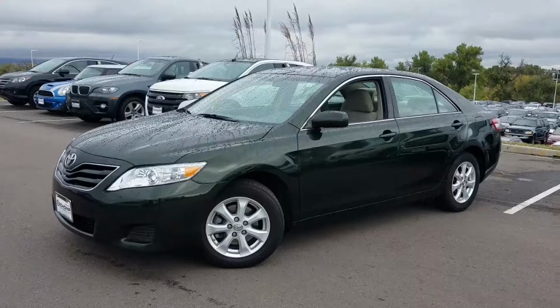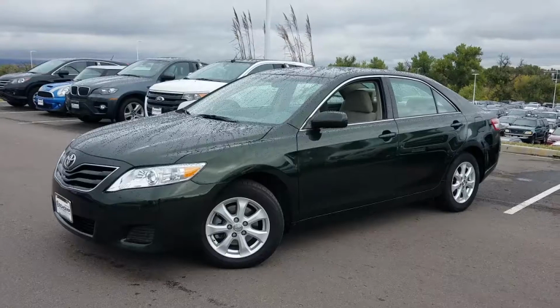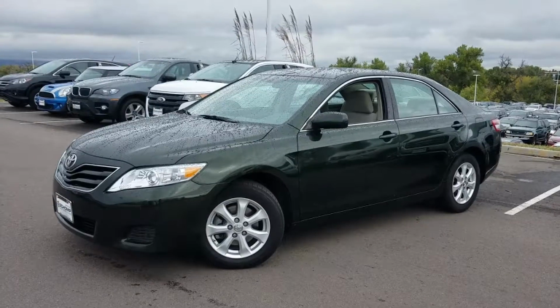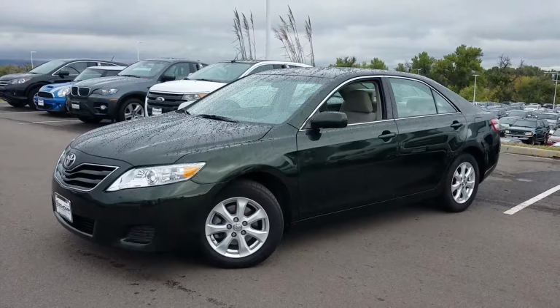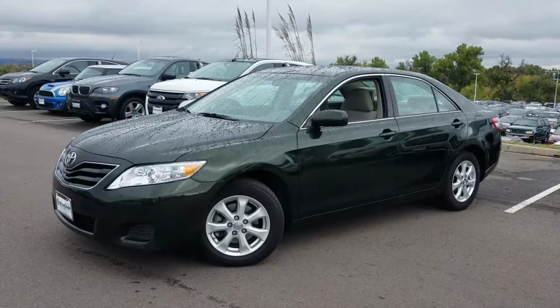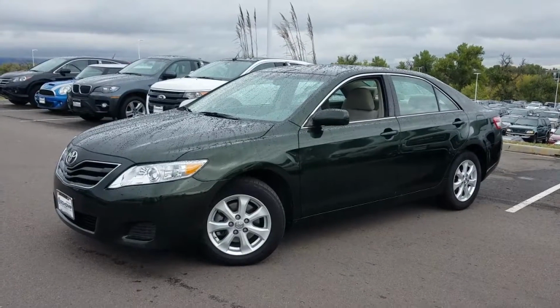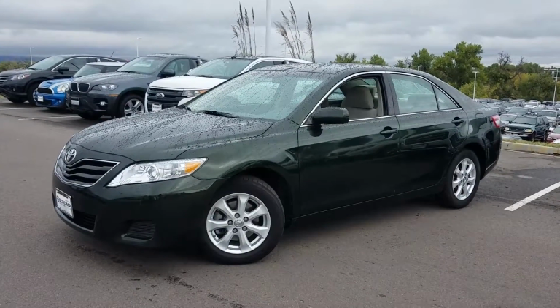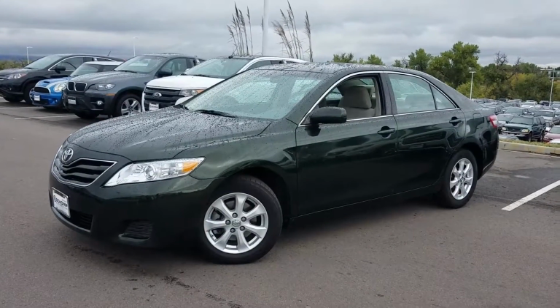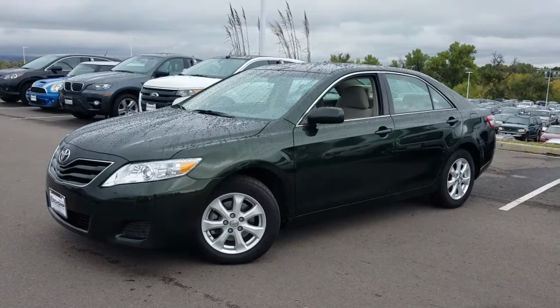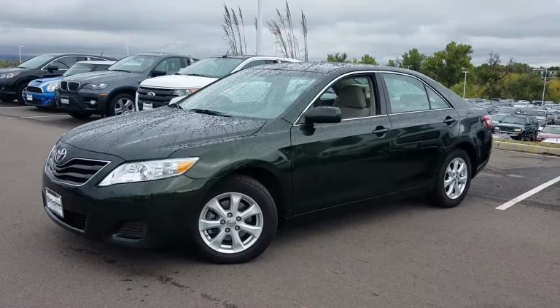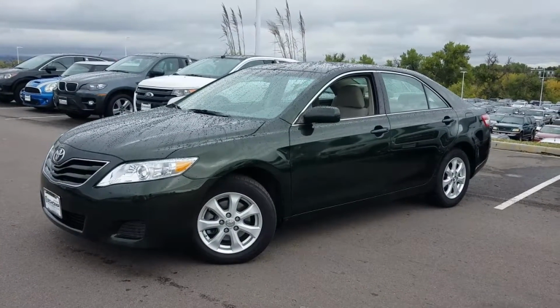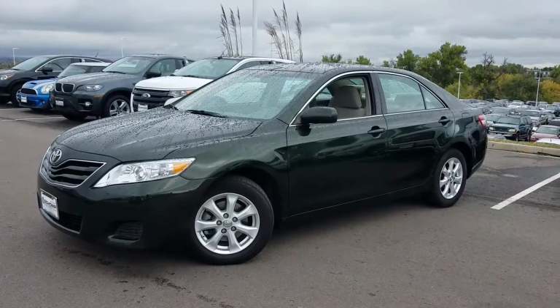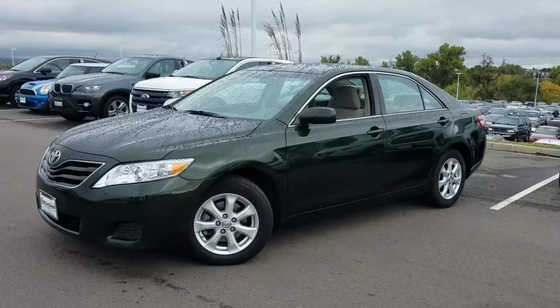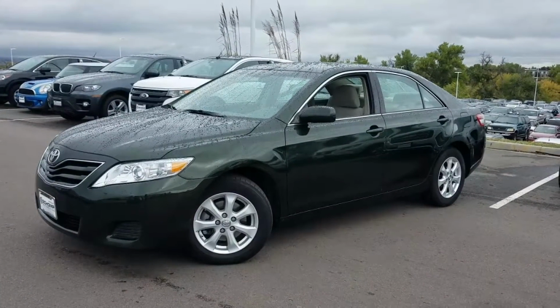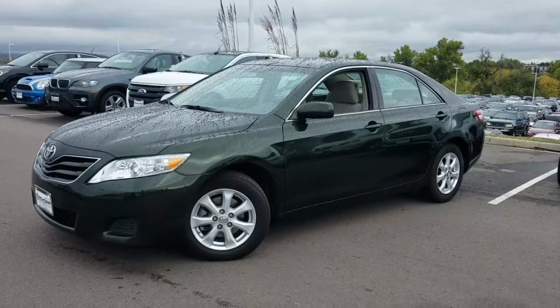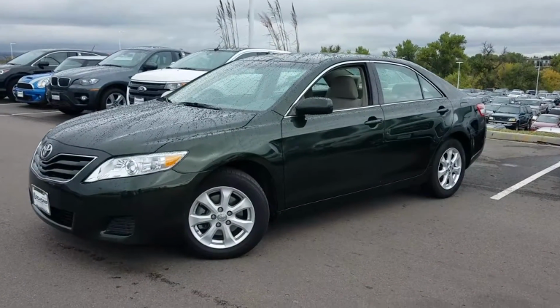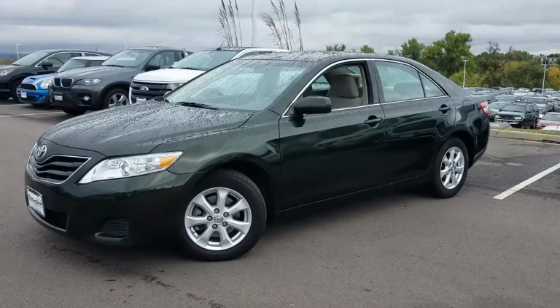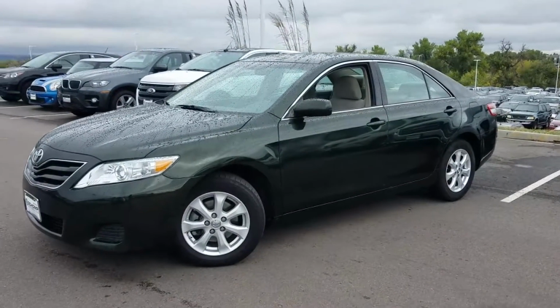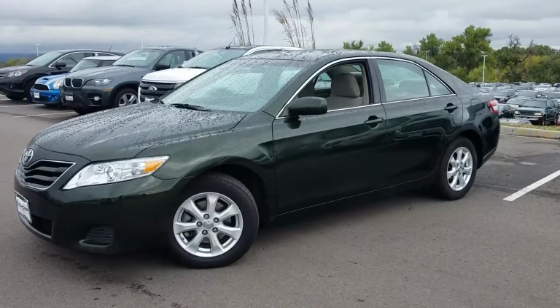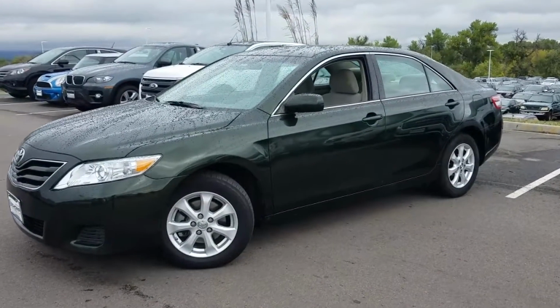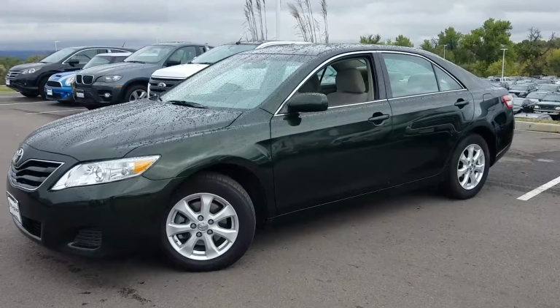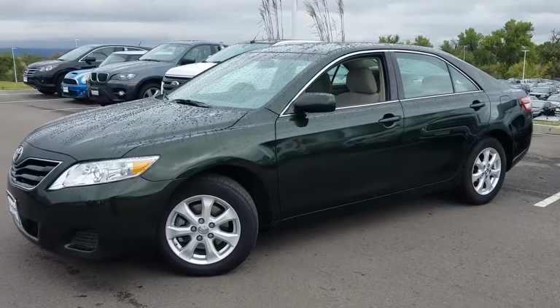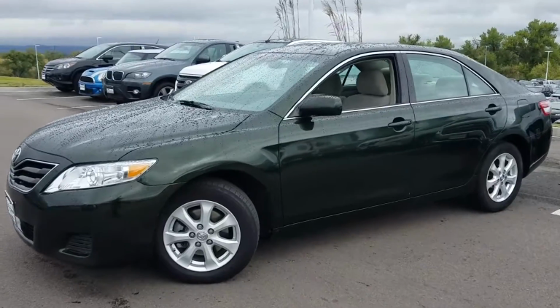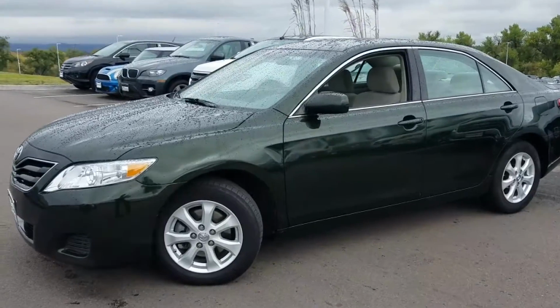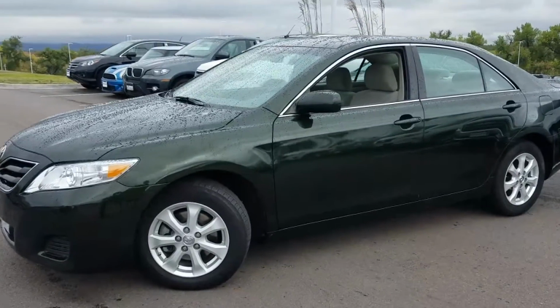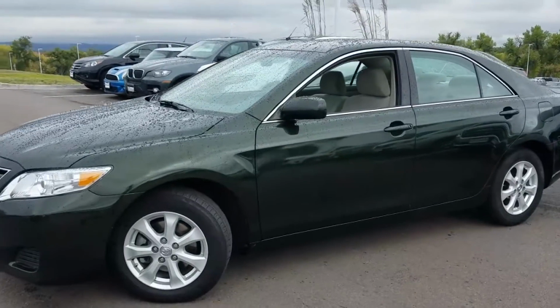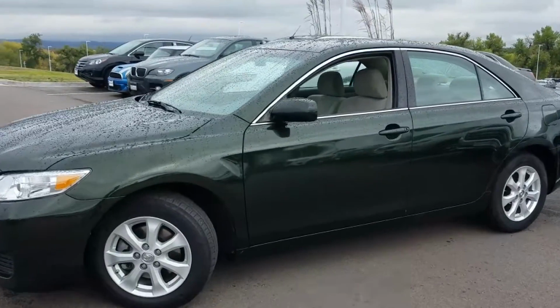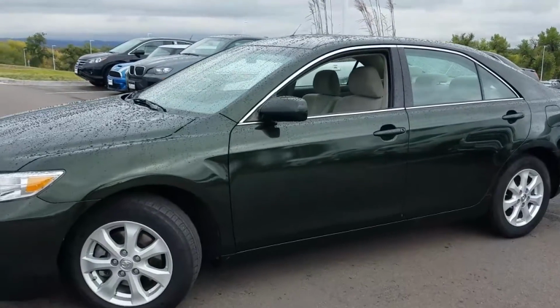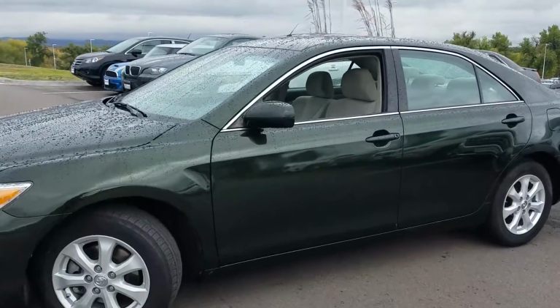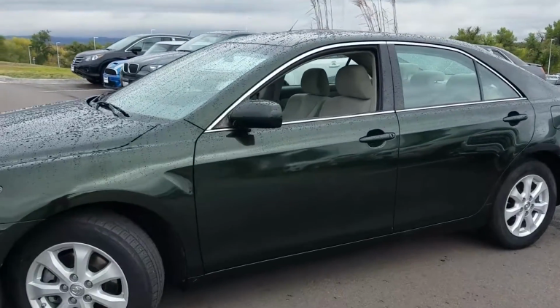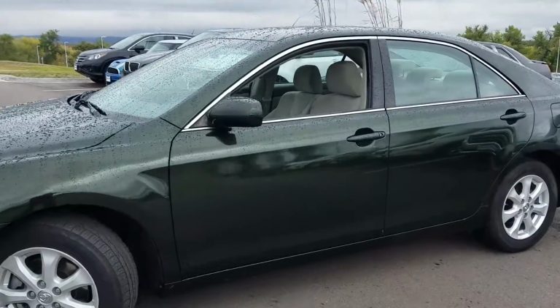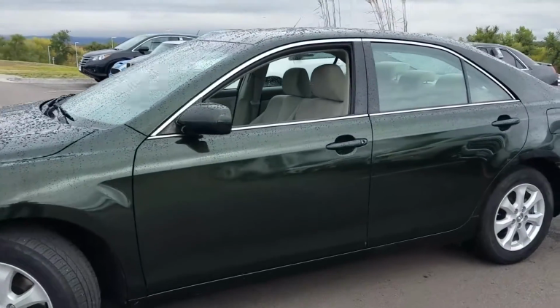Hi, this is Tyler over at Shop Mini, home of the one price, one person, one hour philosophy. We never charge you any dealer handling fees. Just wanted to send you a quick preview.